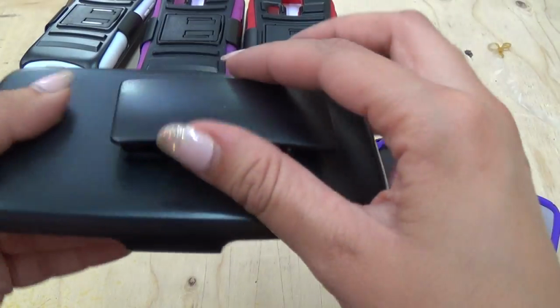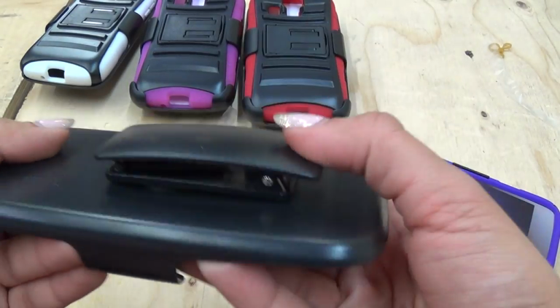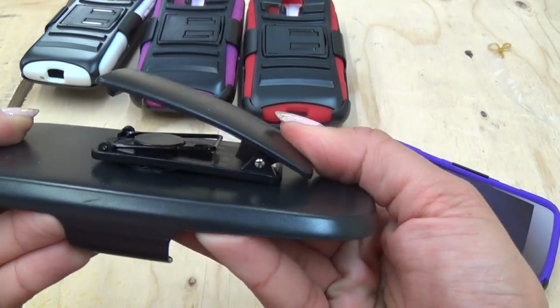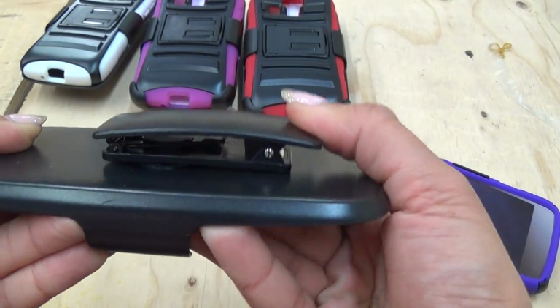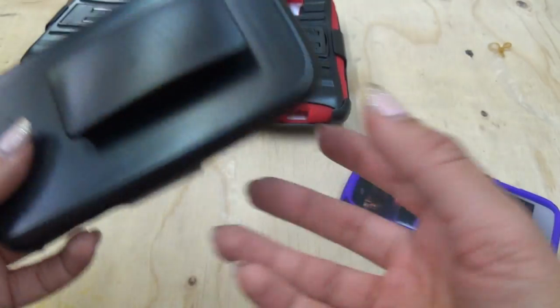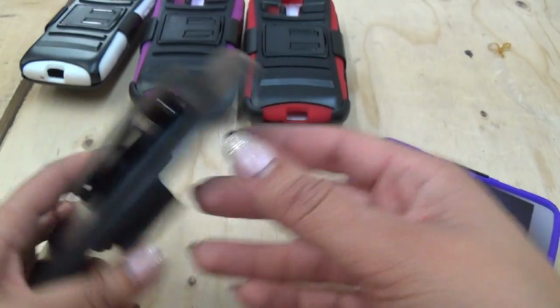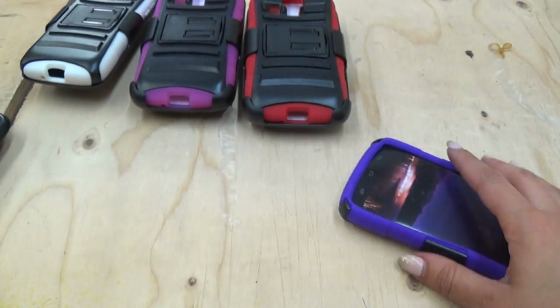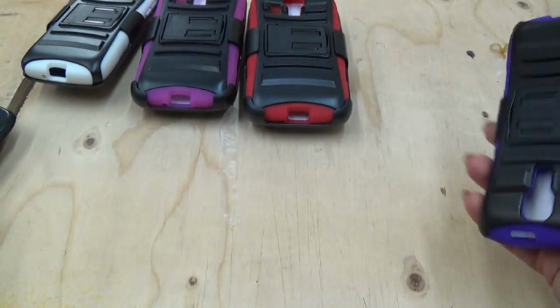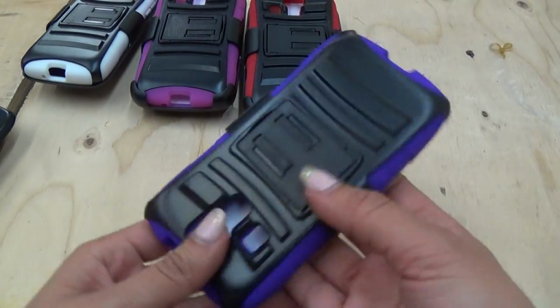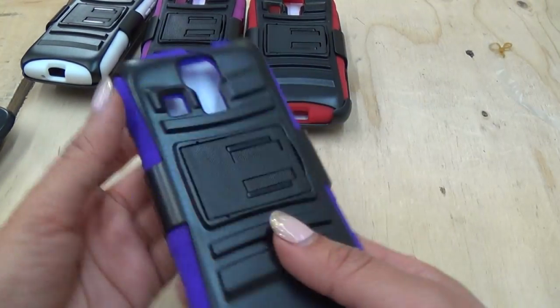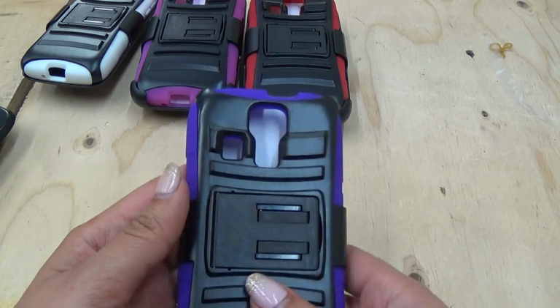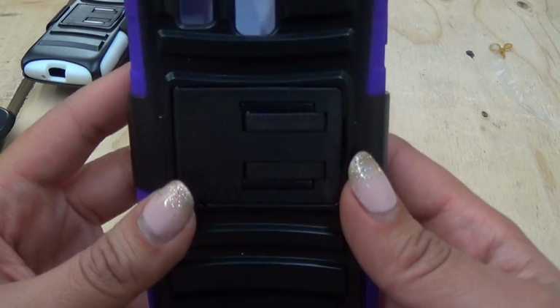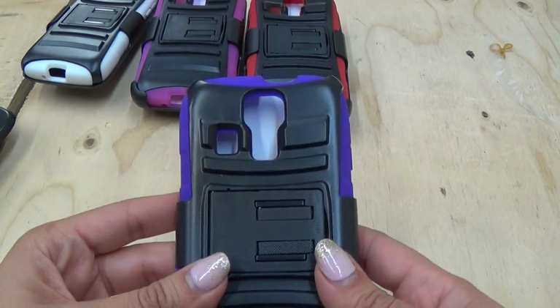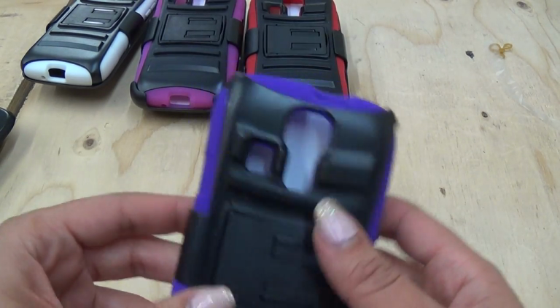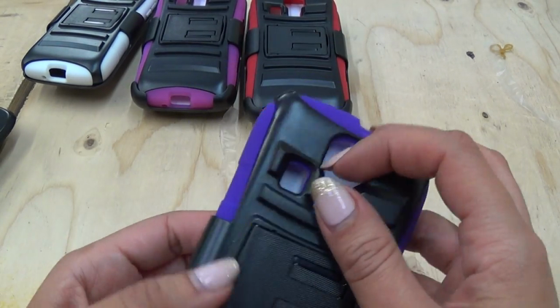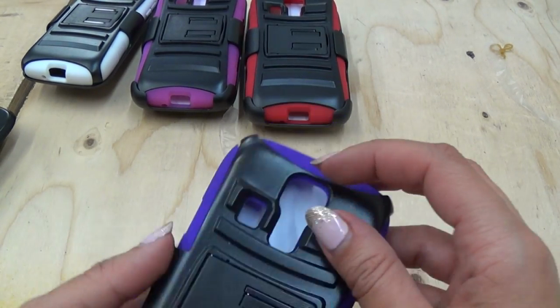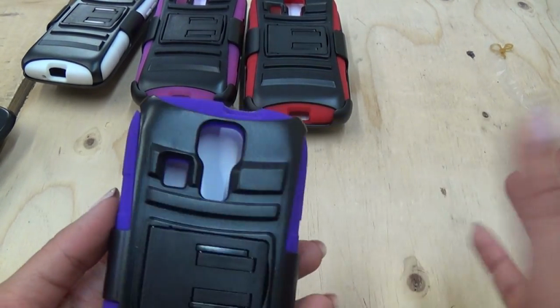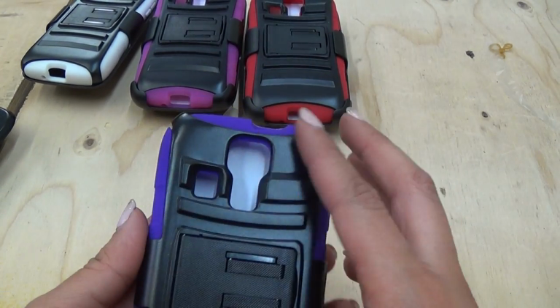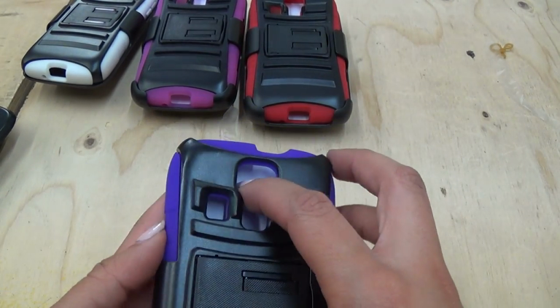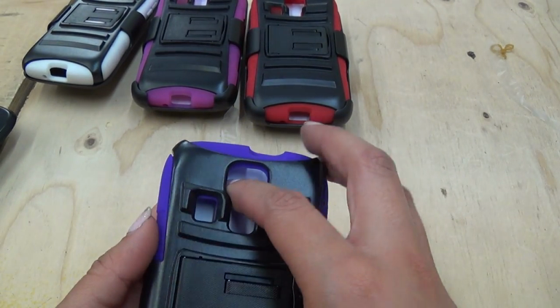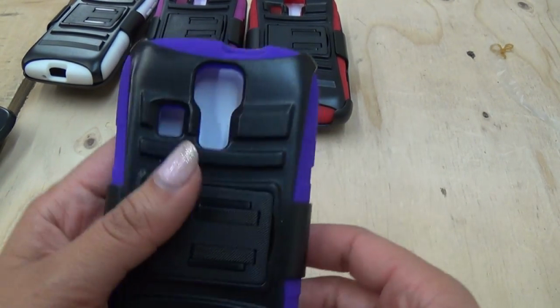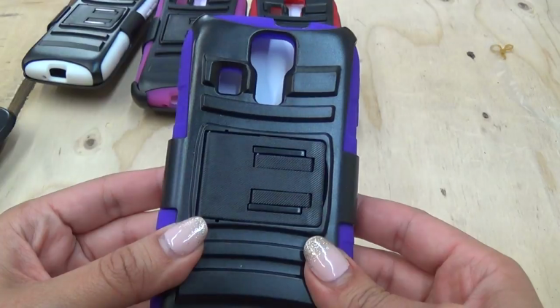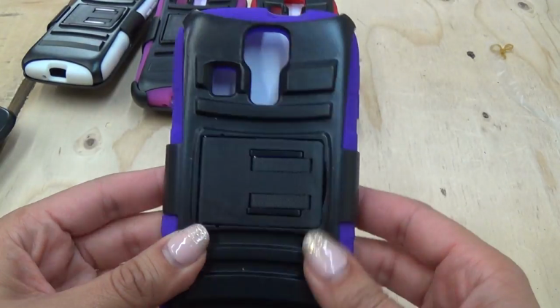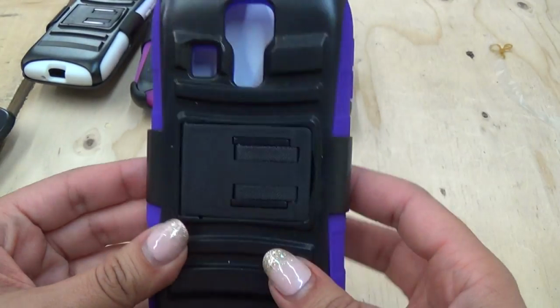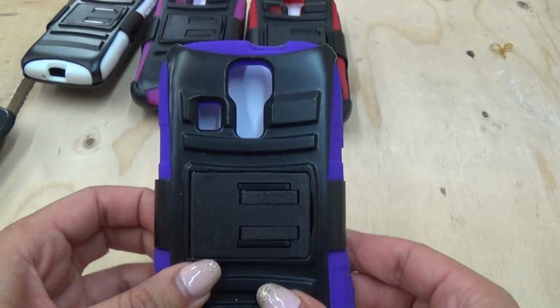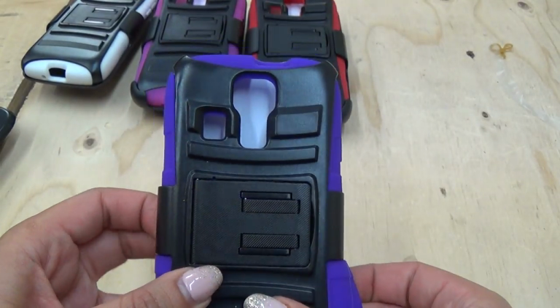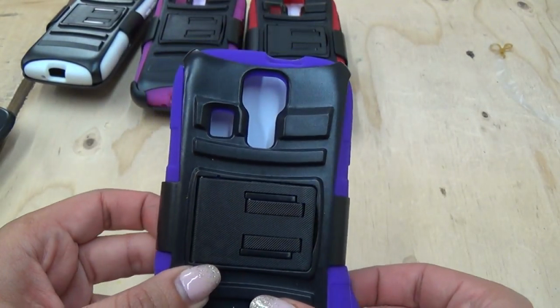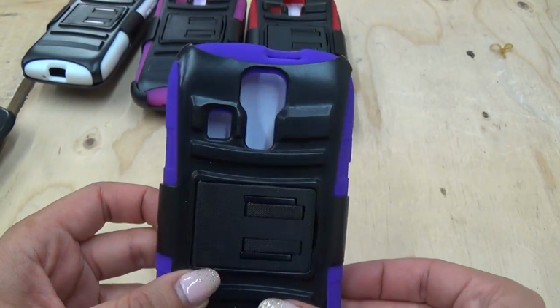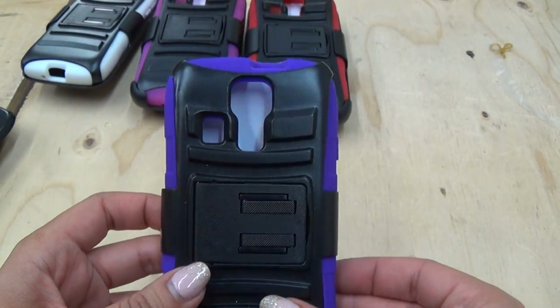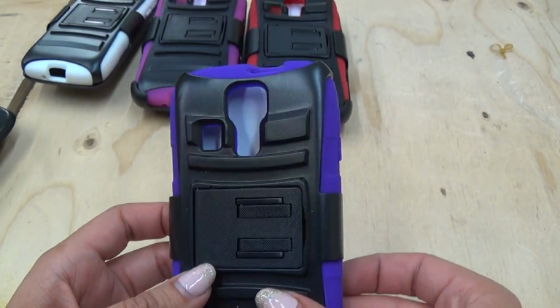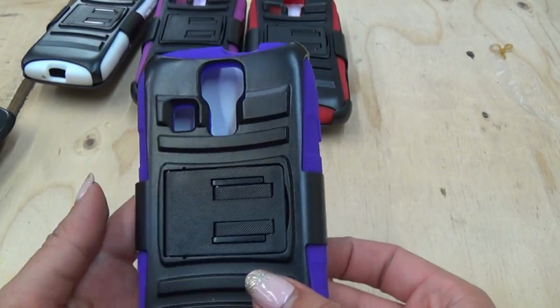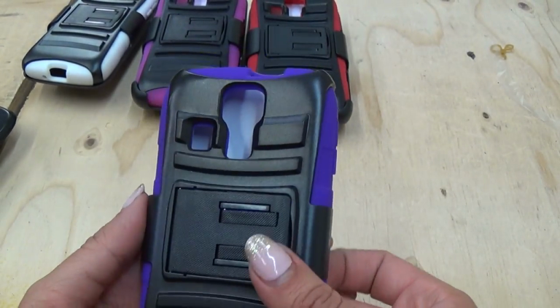And right here is the belt clip. Right here is the case. The case is made up of two layers of material. There is the first layer, which is a plastic, and then there is a second layer, which is the silicone.